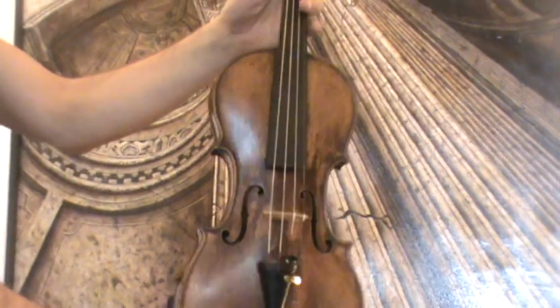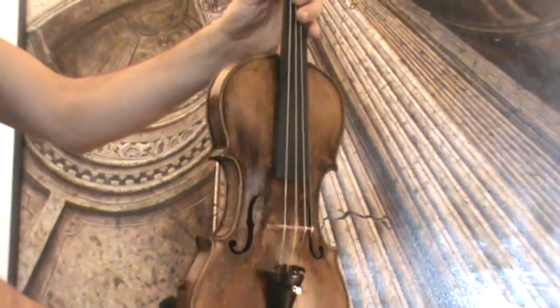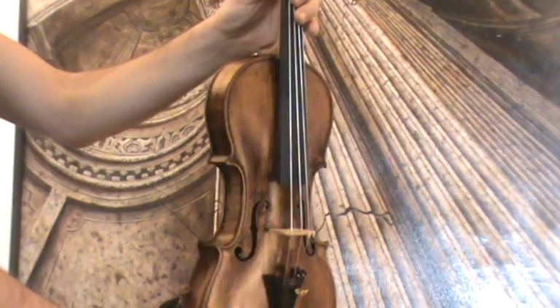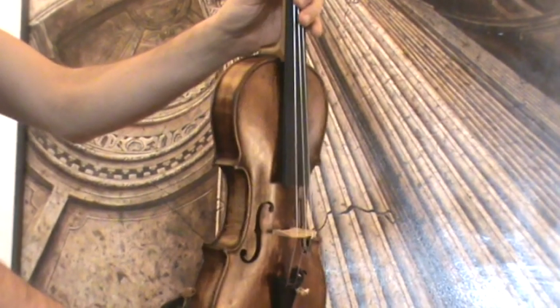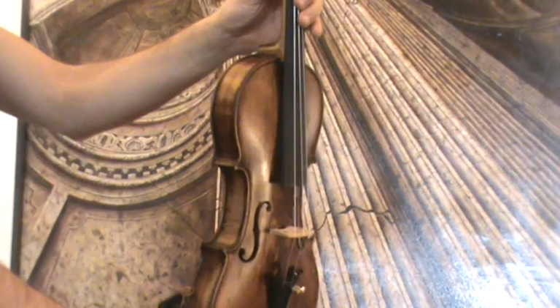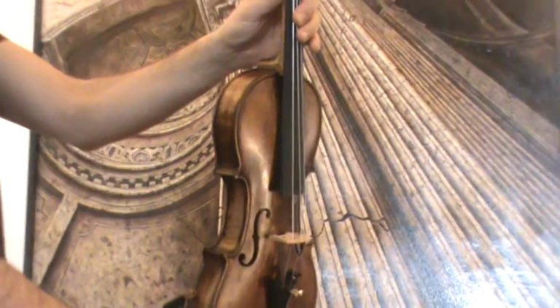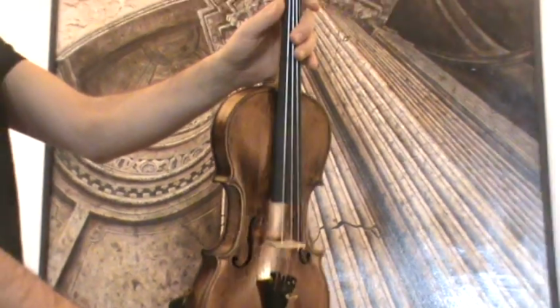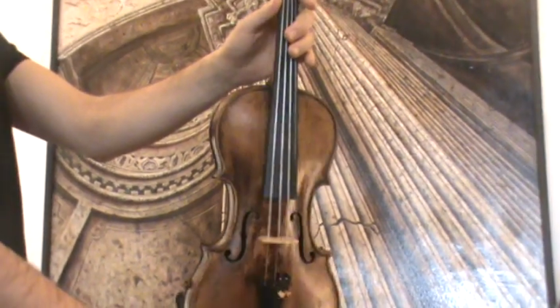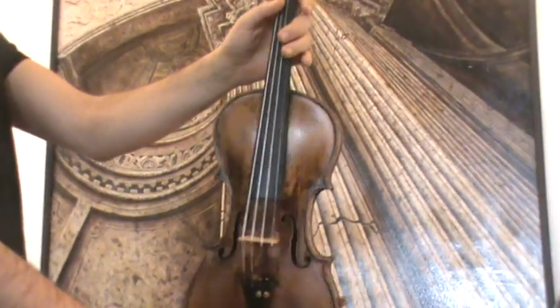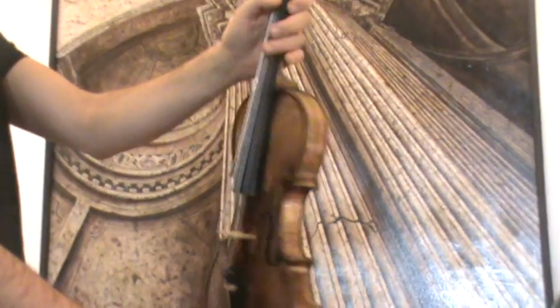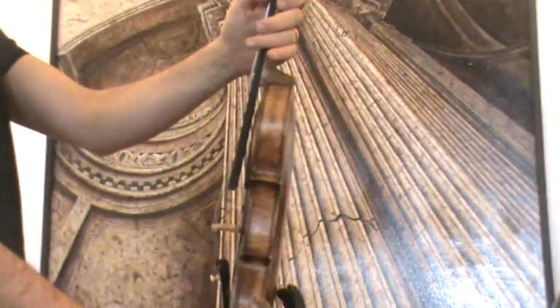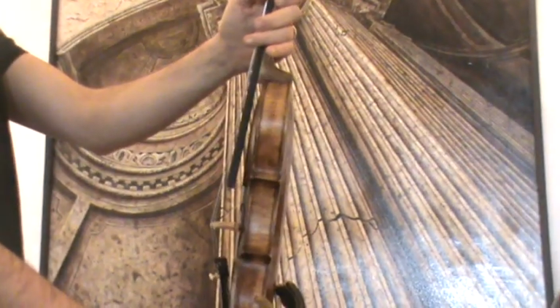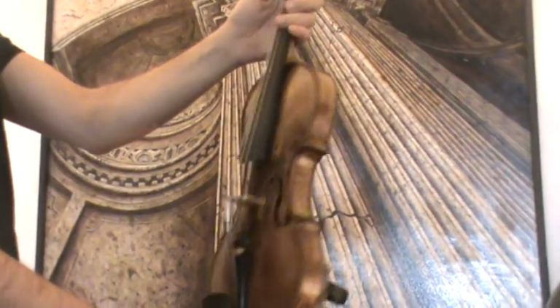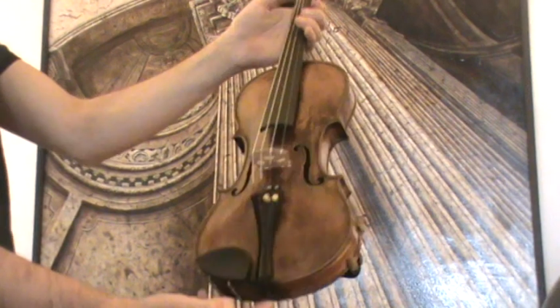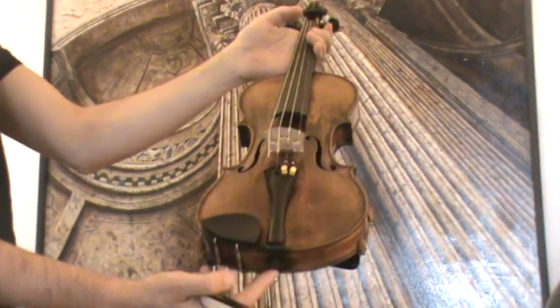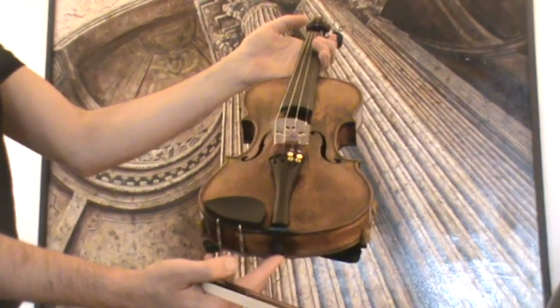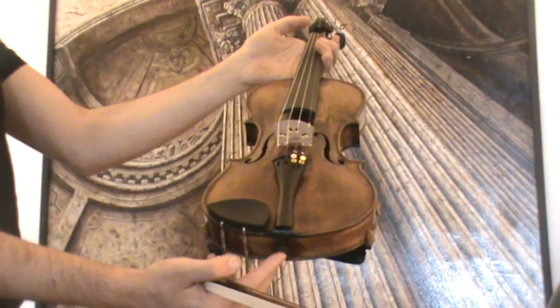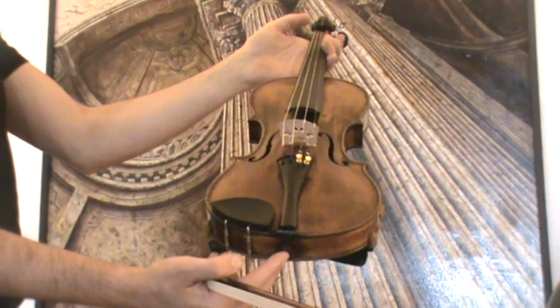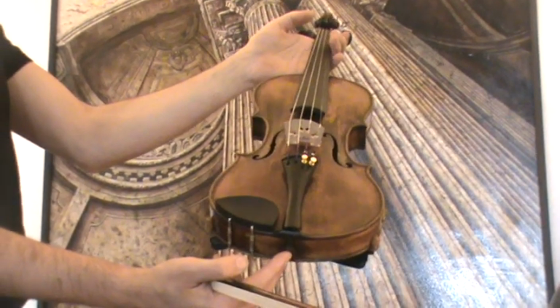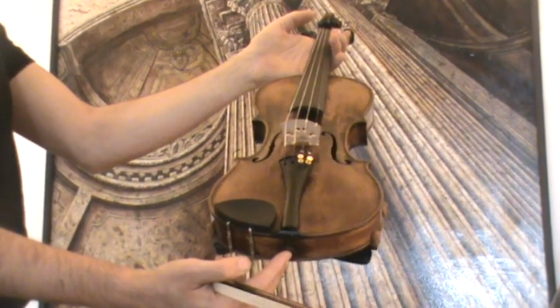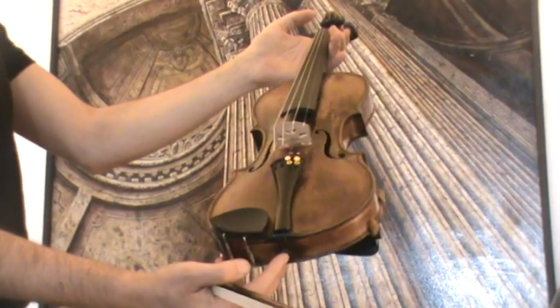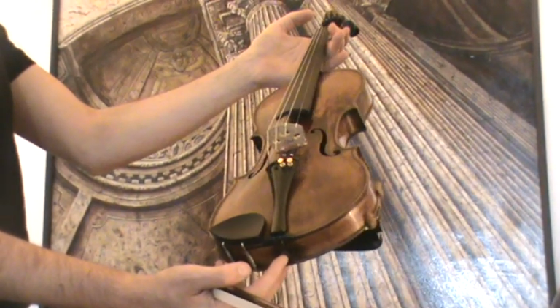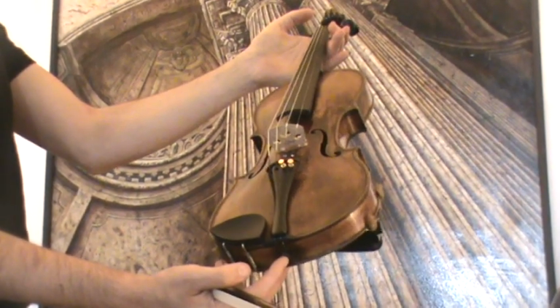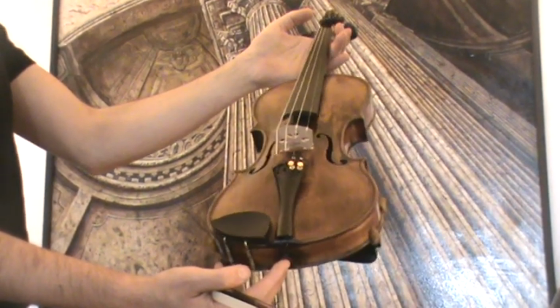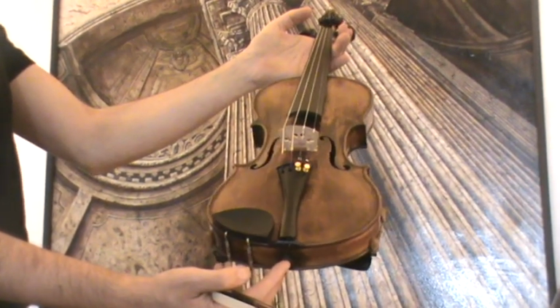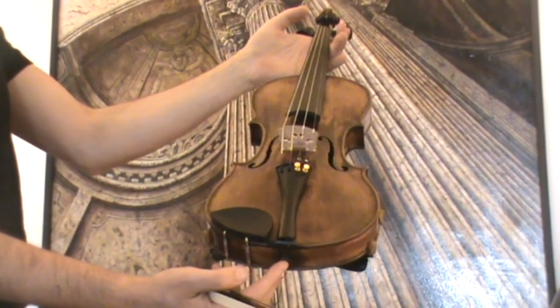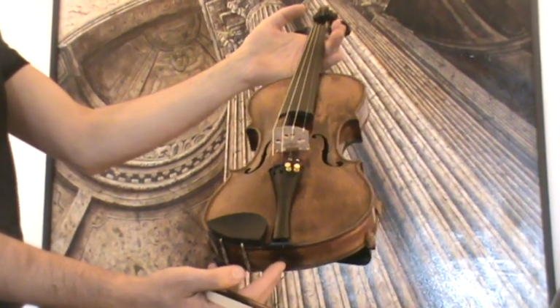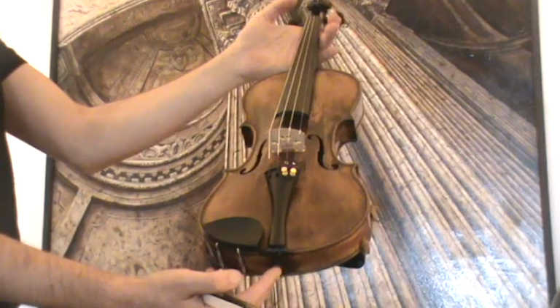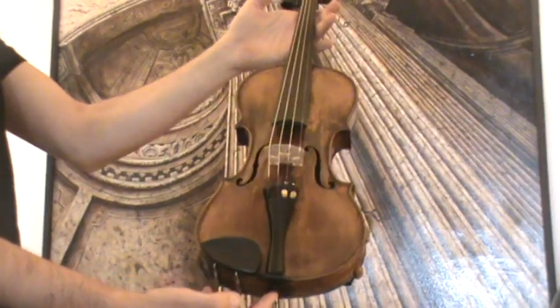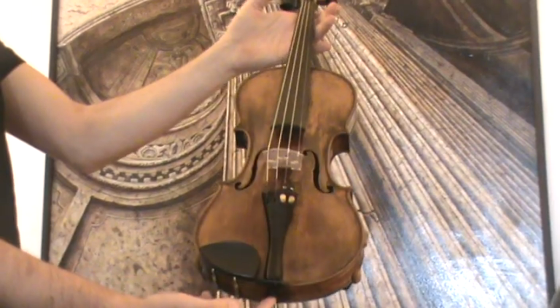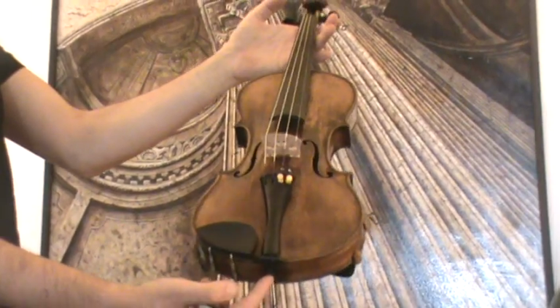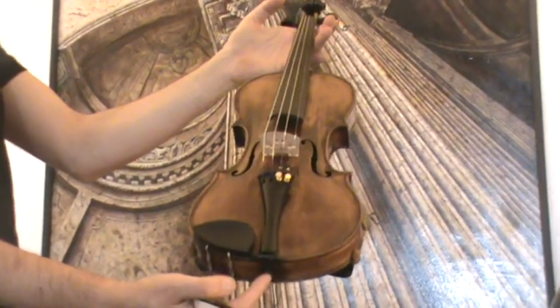In our workshop, the violin received a new setup with newly fitted Elder Ebony pegs, Elder Ebony chinrest, a new Ebony tailpiece, a new bridge, and new strings.